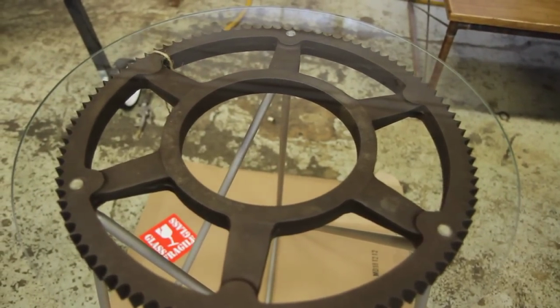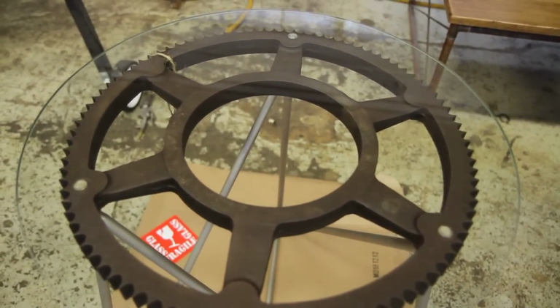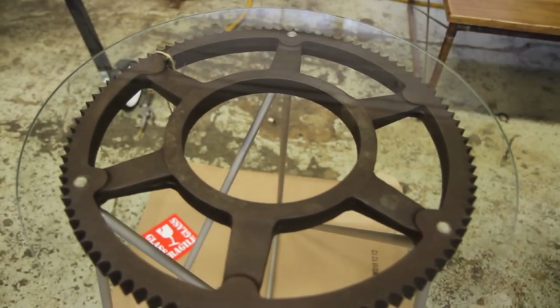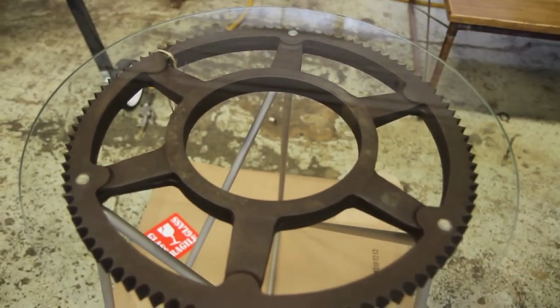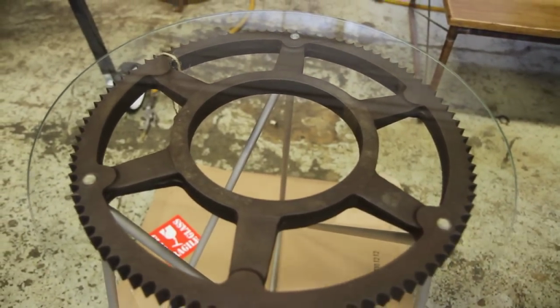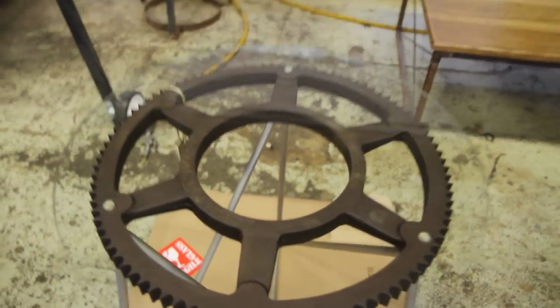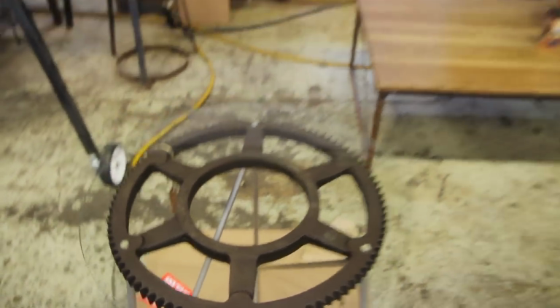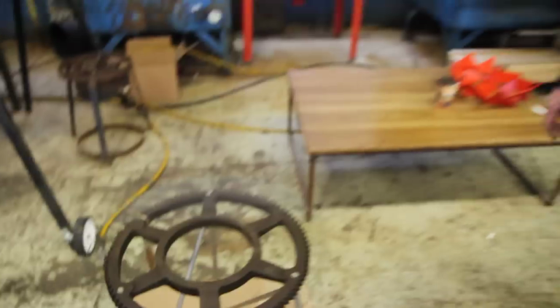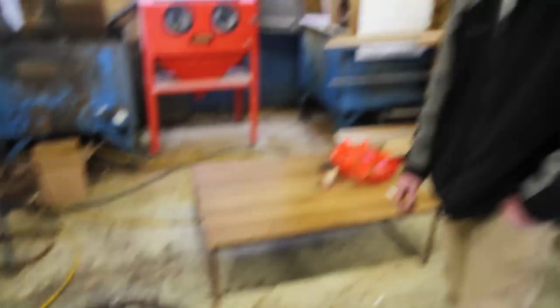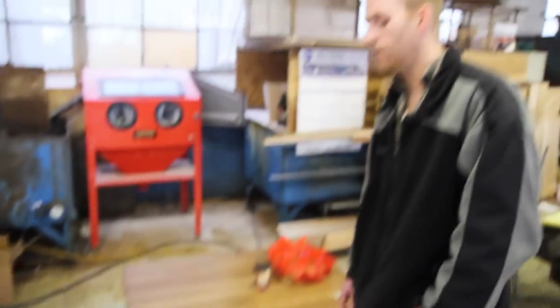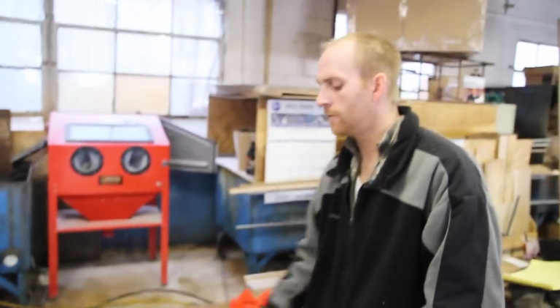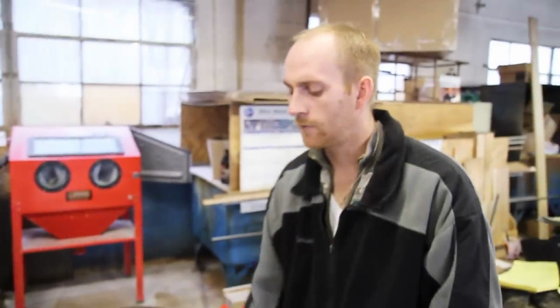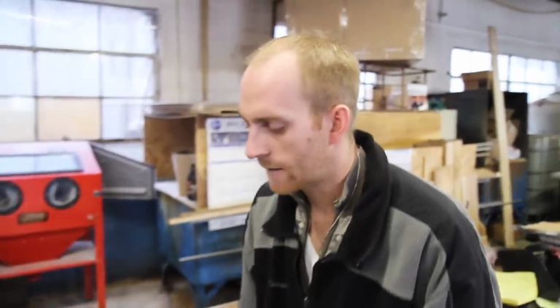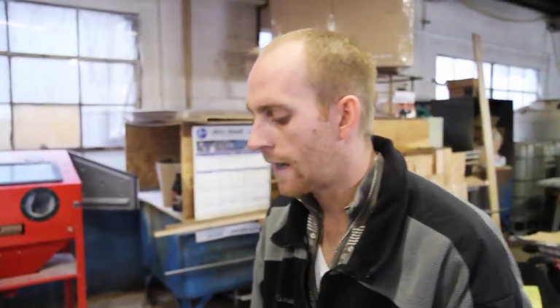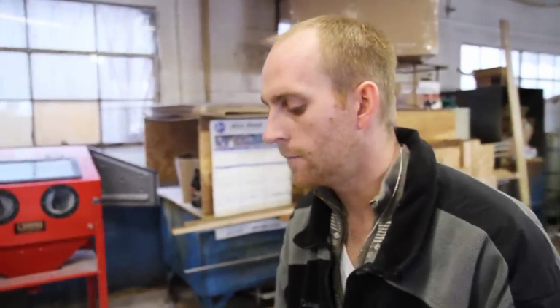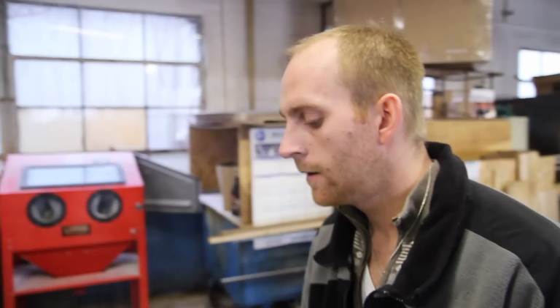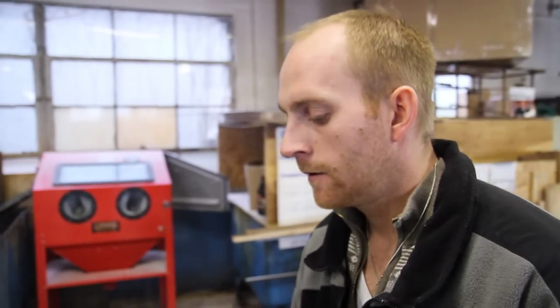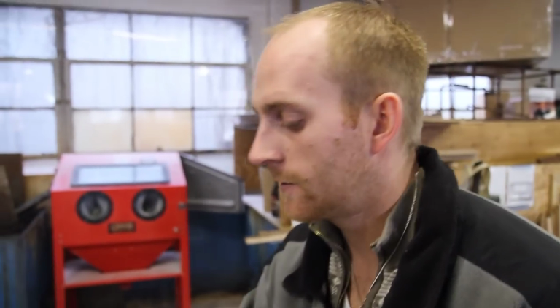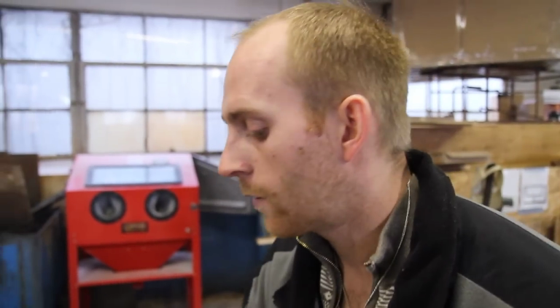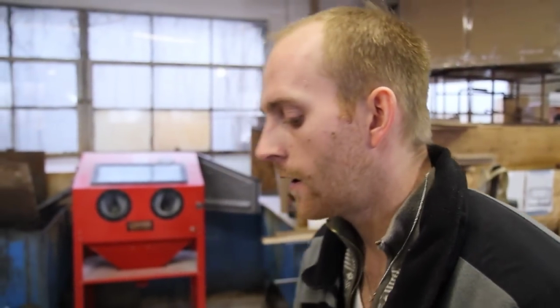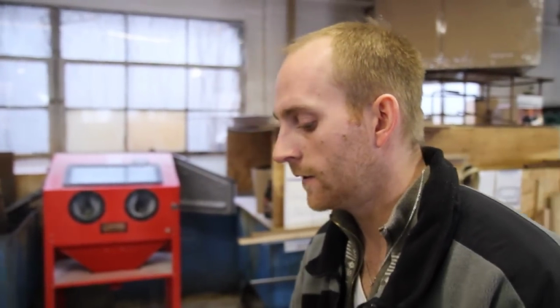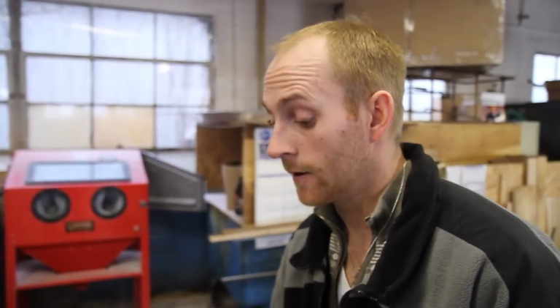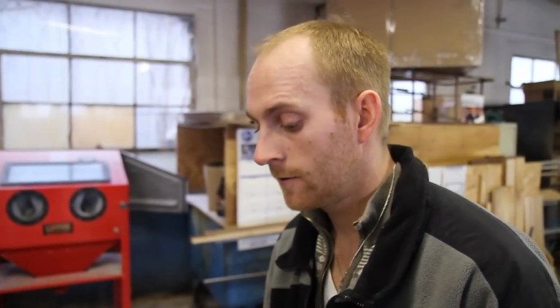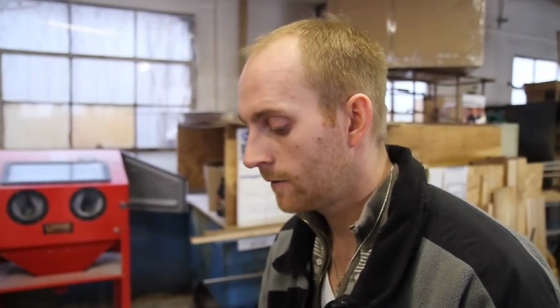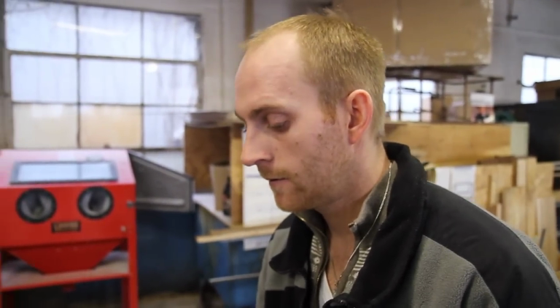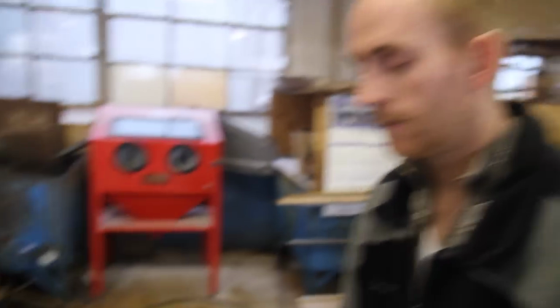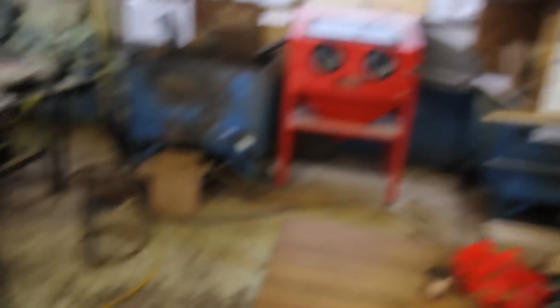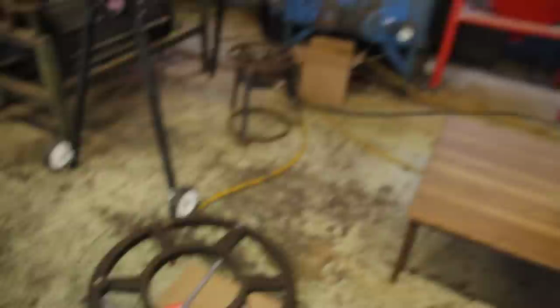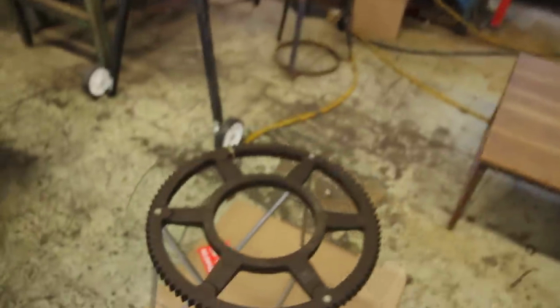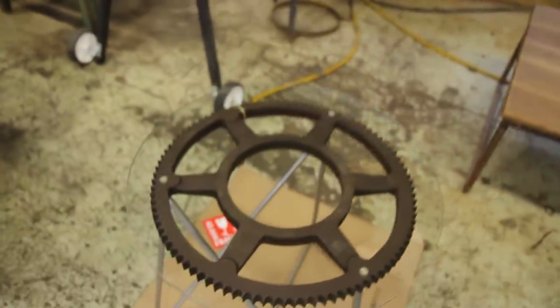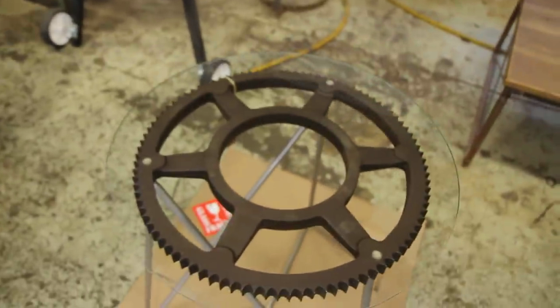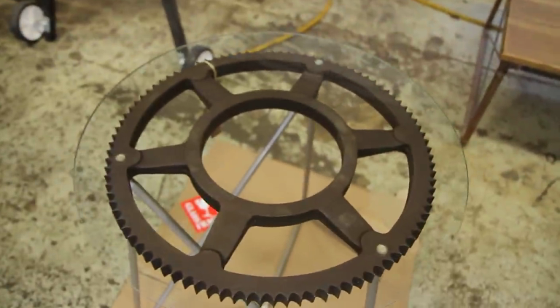My whole thing is you just have to let things be what they are. You don't want to do things to them to try to disguise them. They are what they are — it's a gear. You just have to find a way to make it work. And so this is what I came up with.